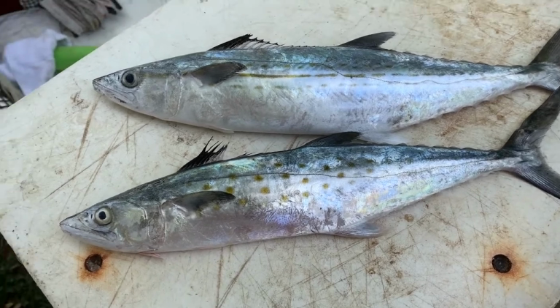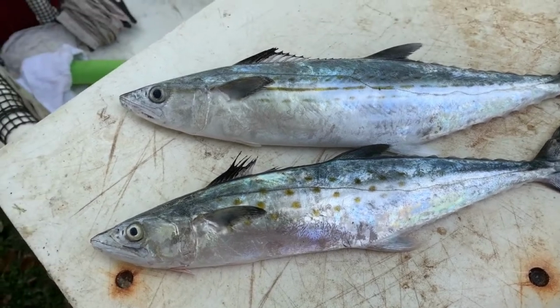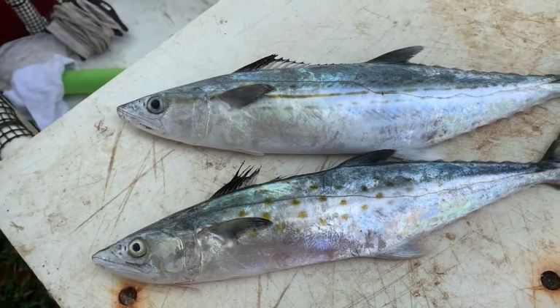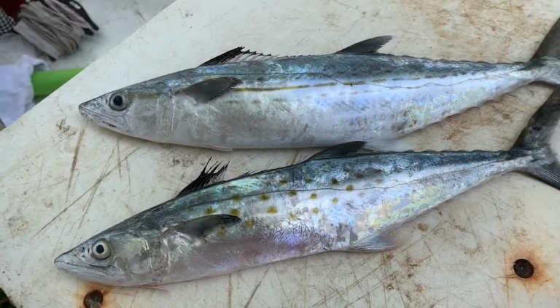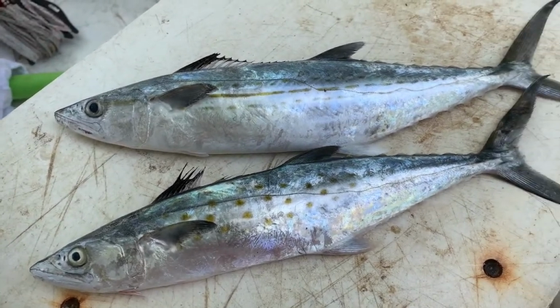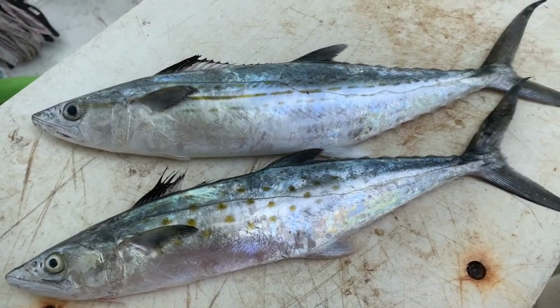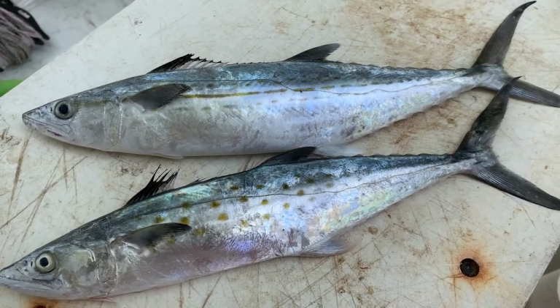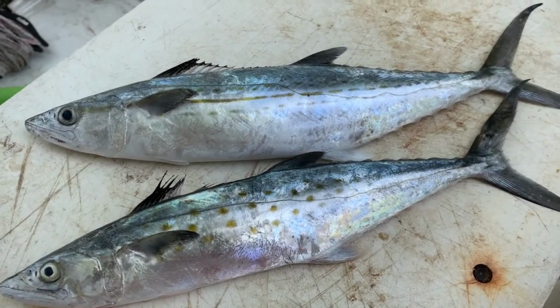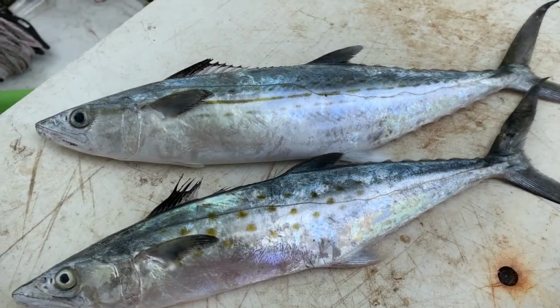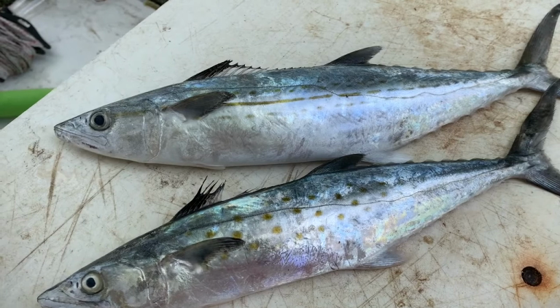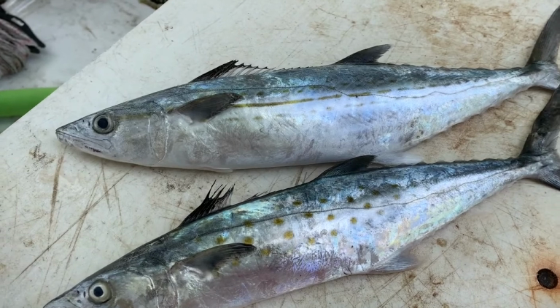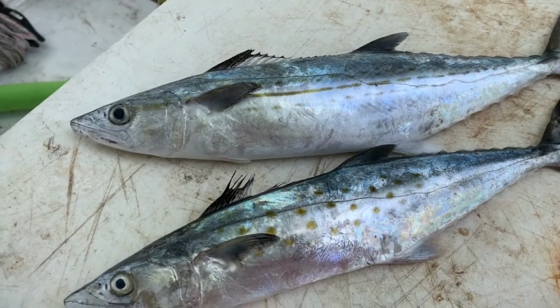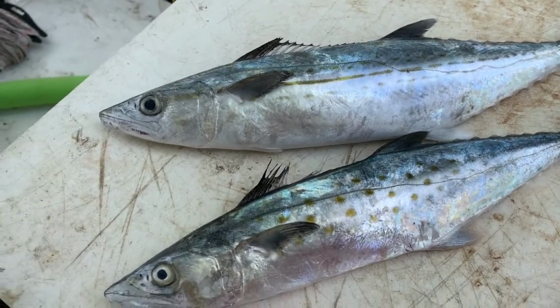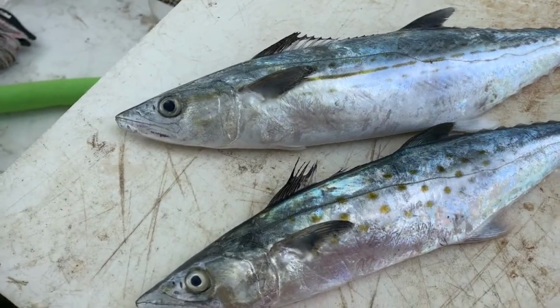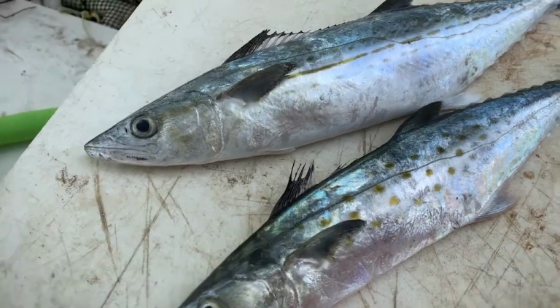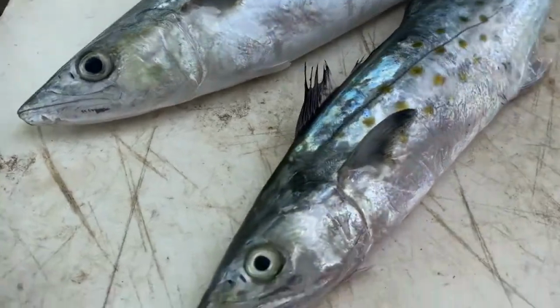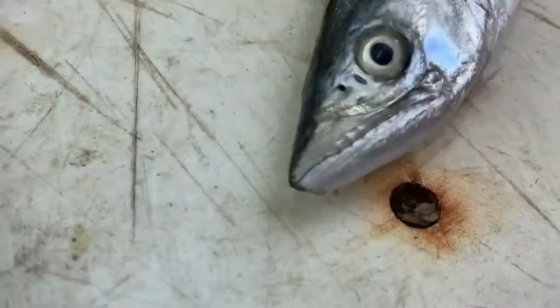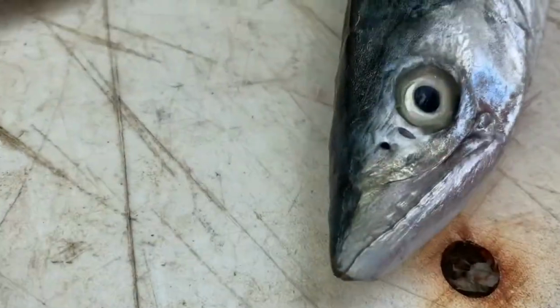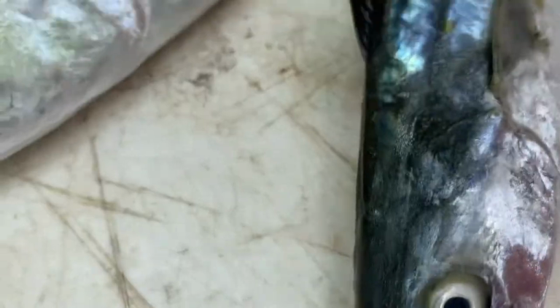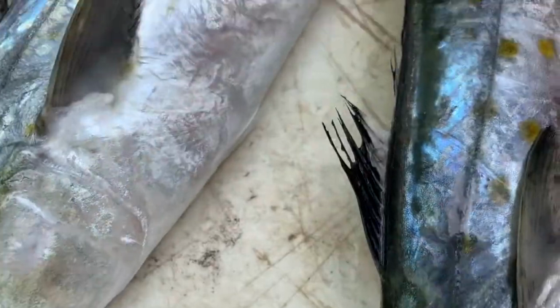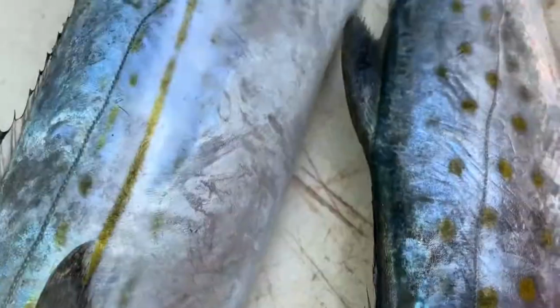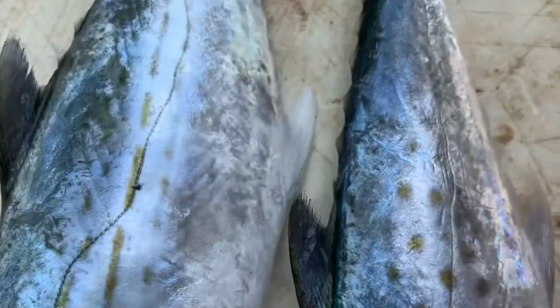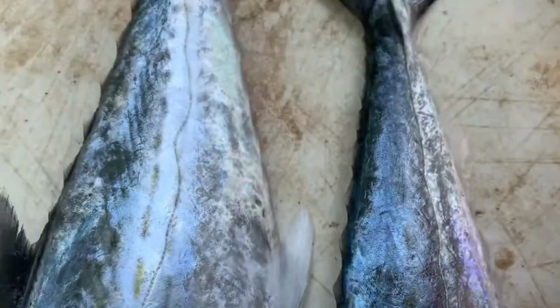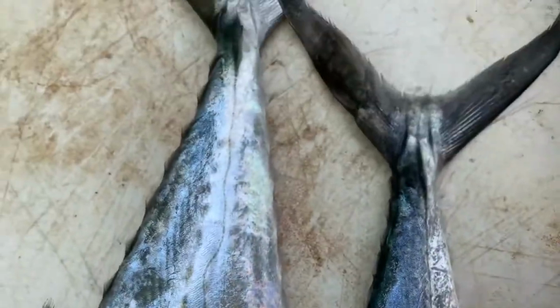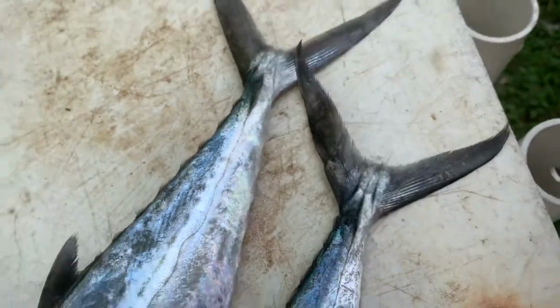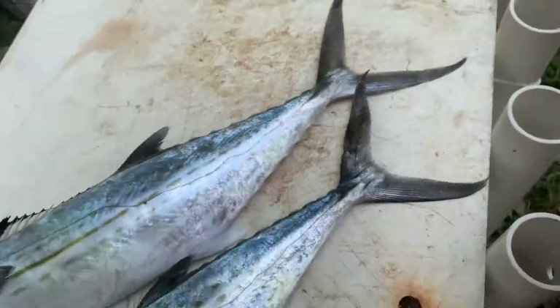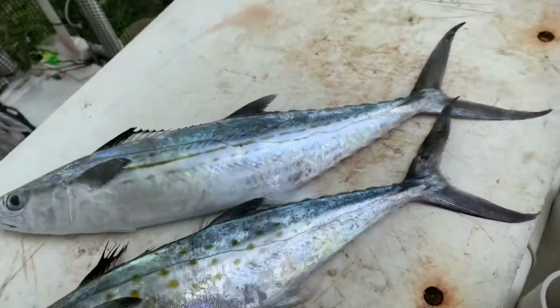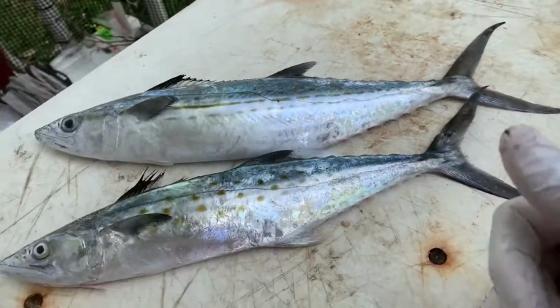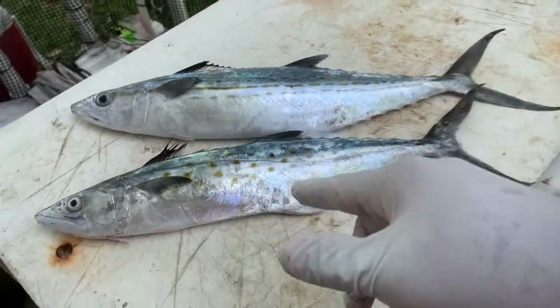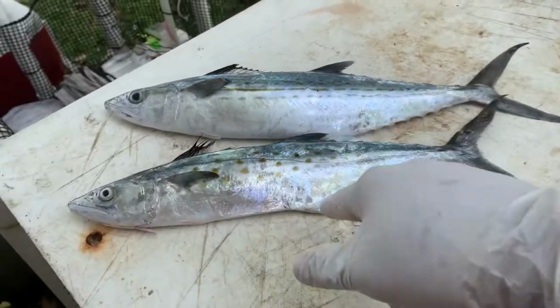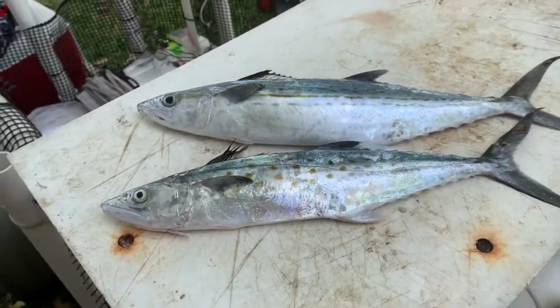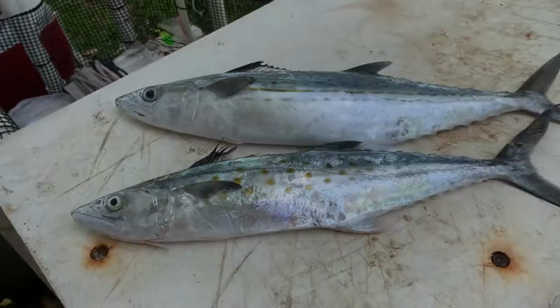Guys, hope you enjoyed this video. Don't forget to tell me what you'd like to know about beach fishing down here in South Florida. We can catch awesome fish like these right from the beach, and we want you guys to get in on this. So guys, until next time, take care. Watch your limit.